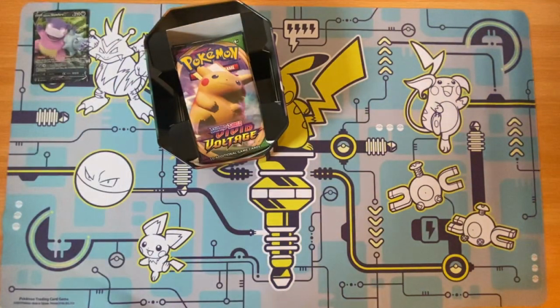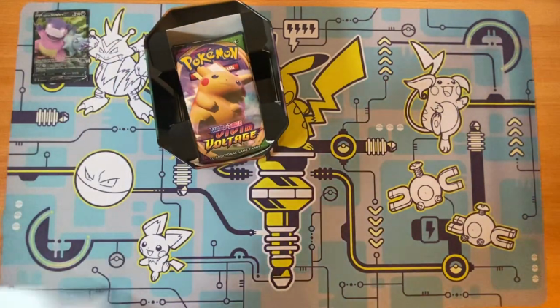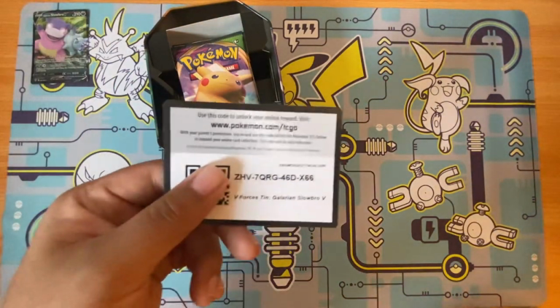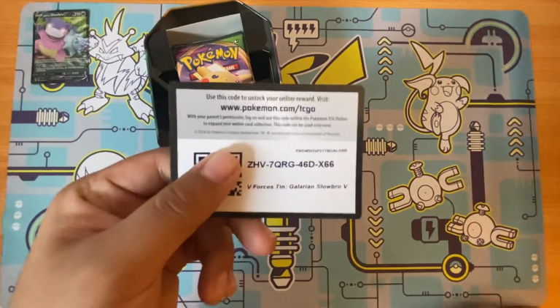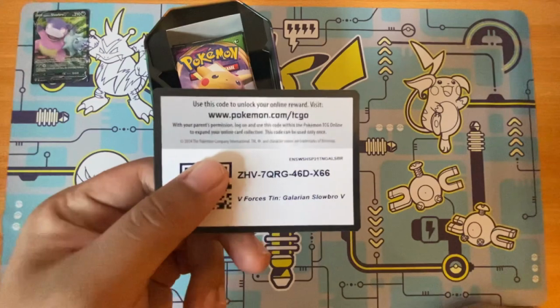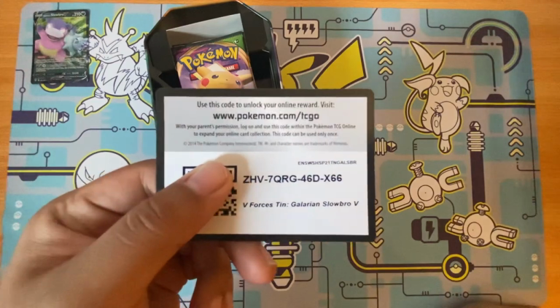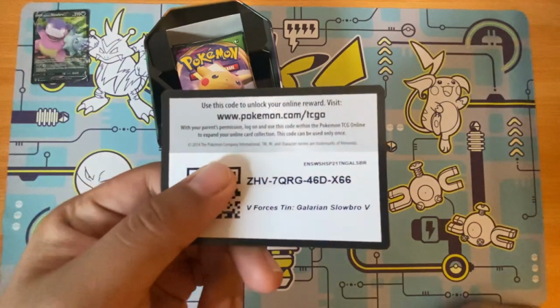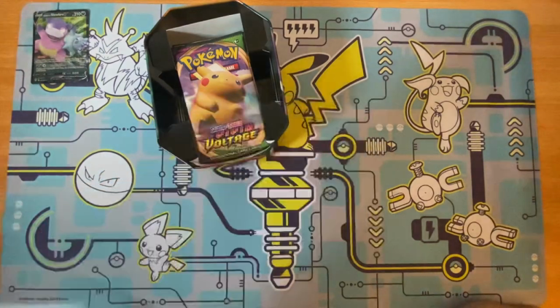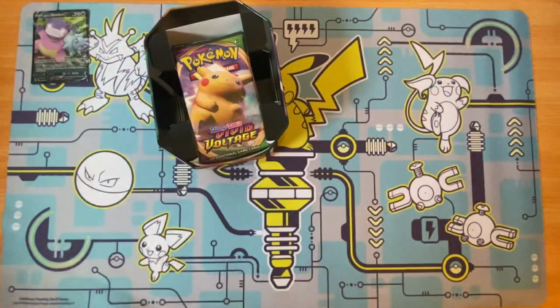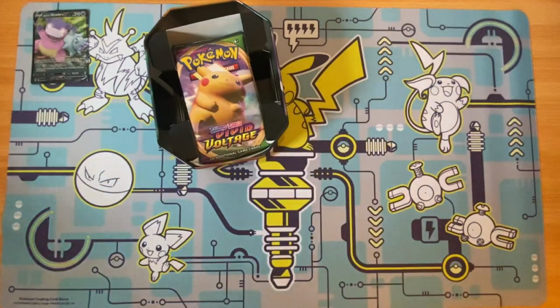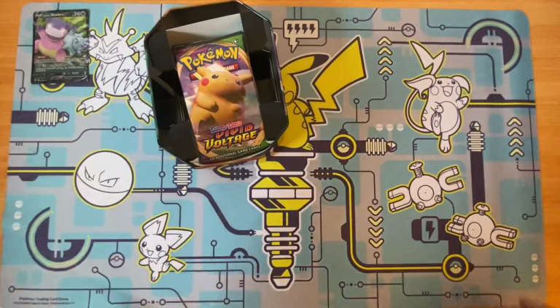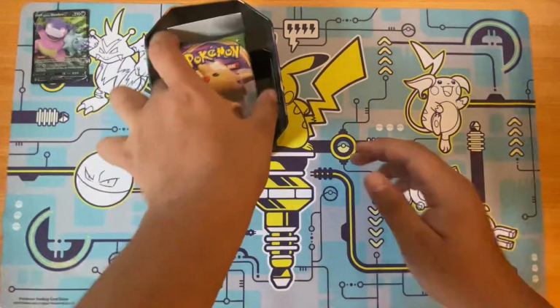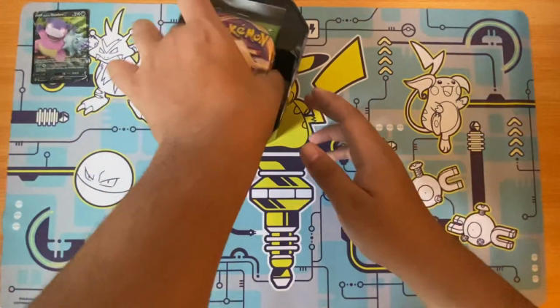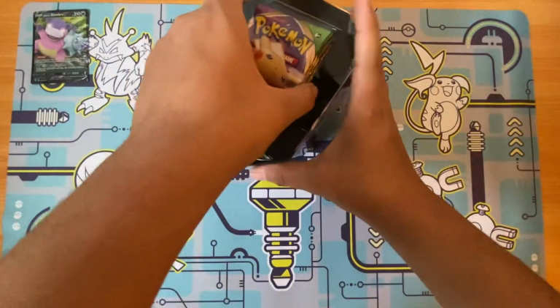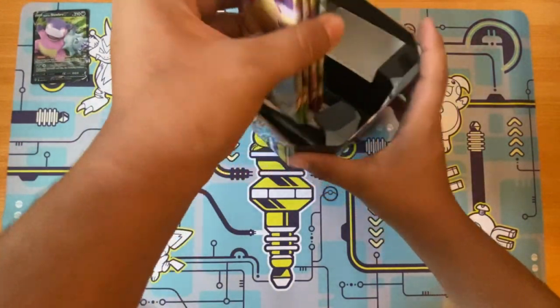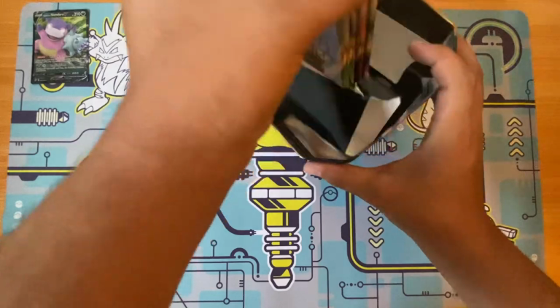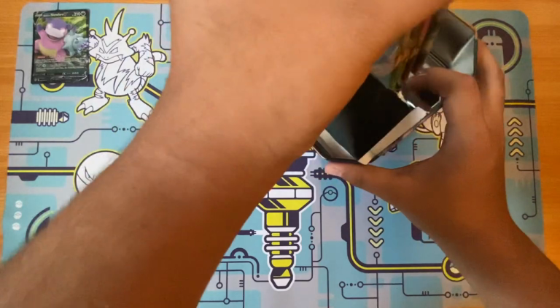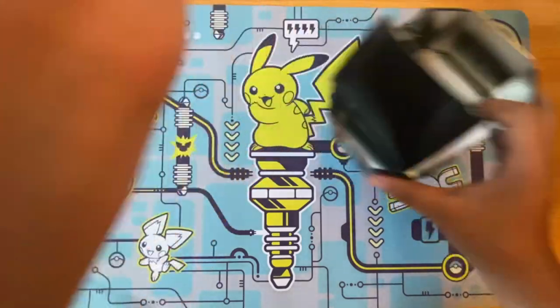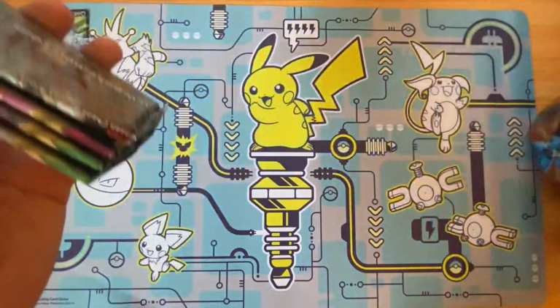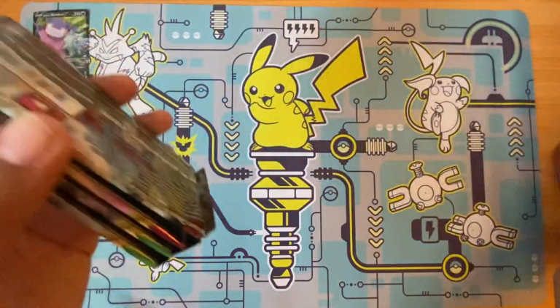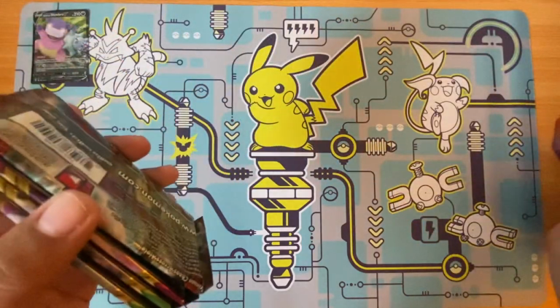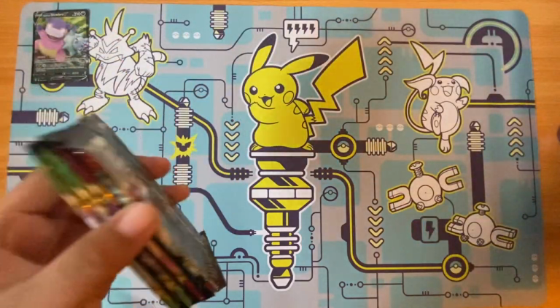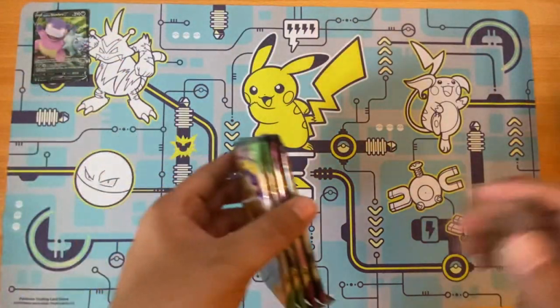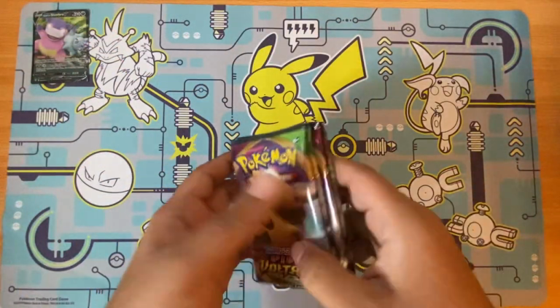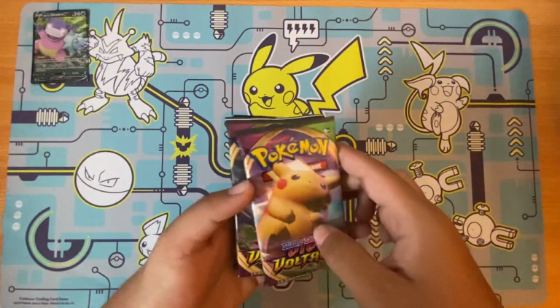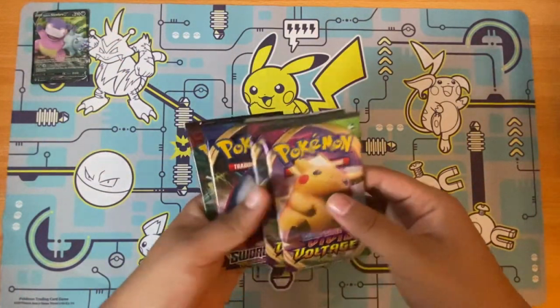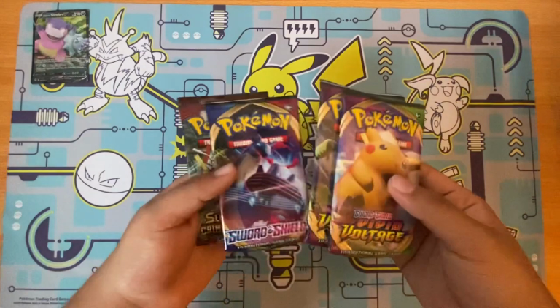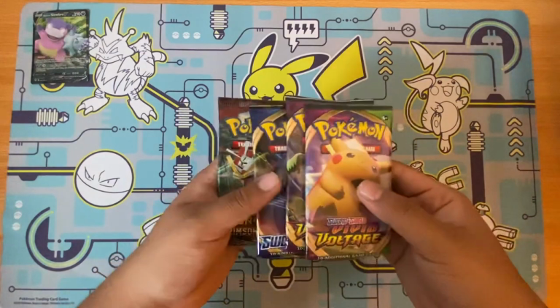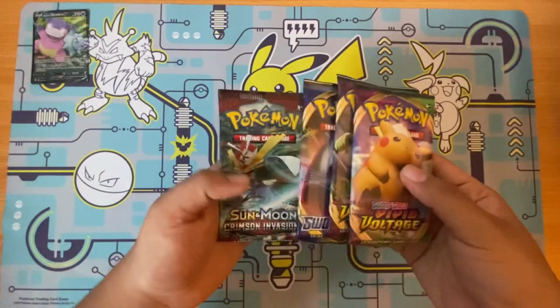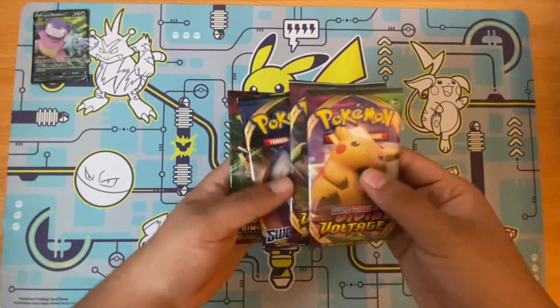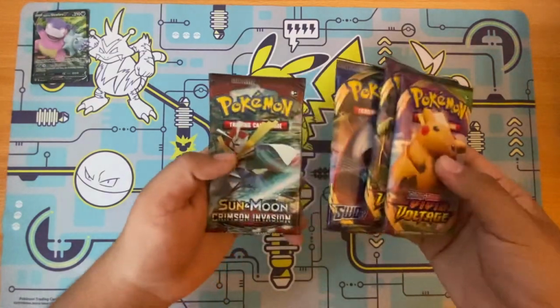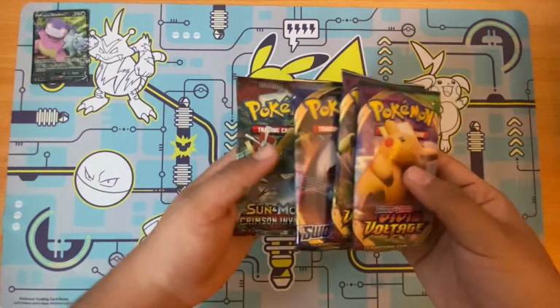Here's the code if you want them. We get two Vivid Voltage, one Sword and Shield, and one Crimson Invasion.